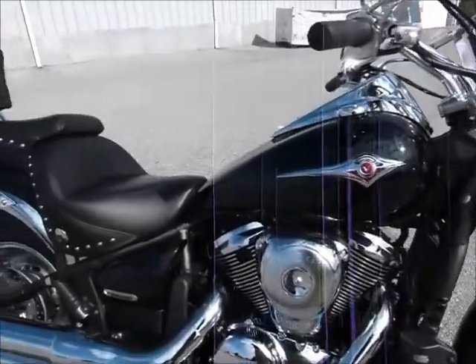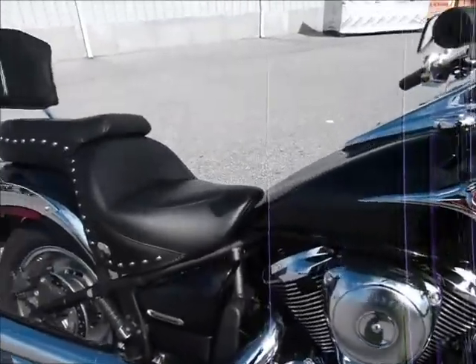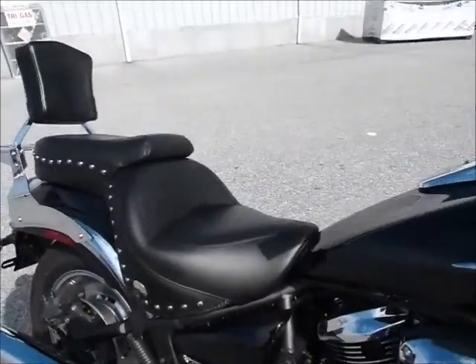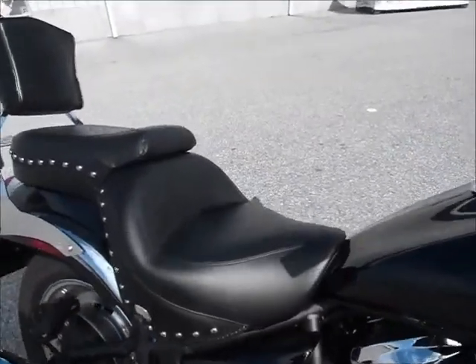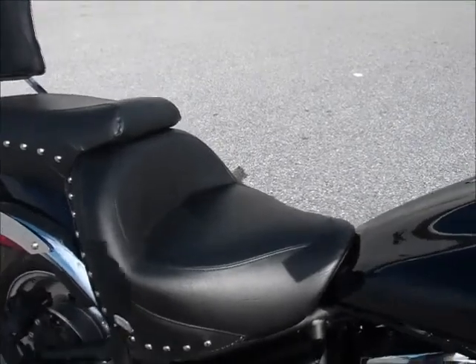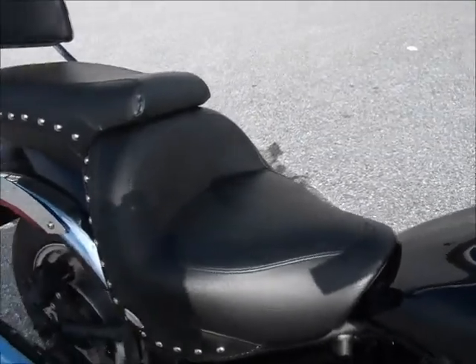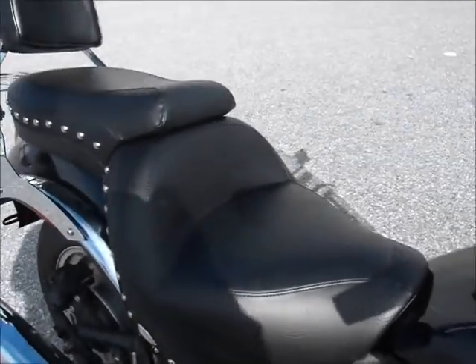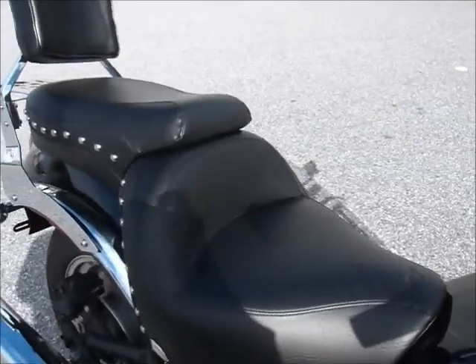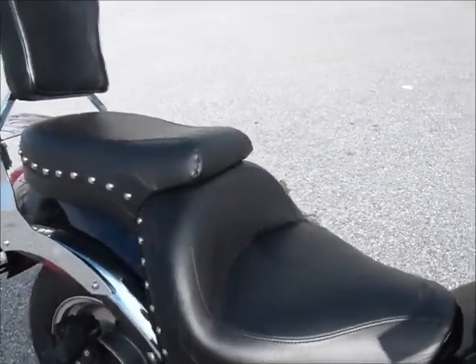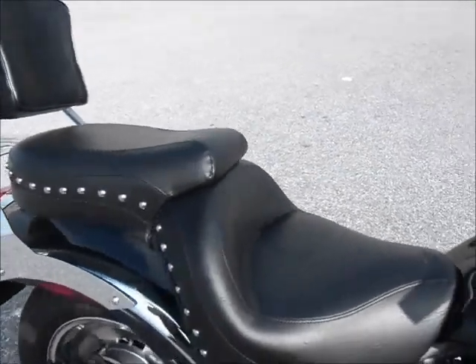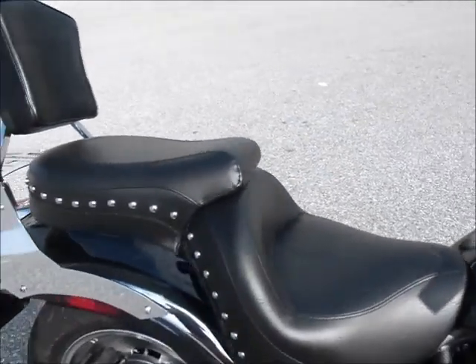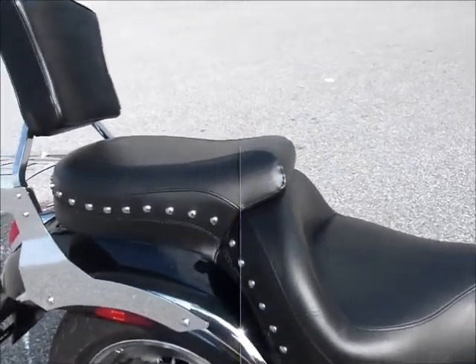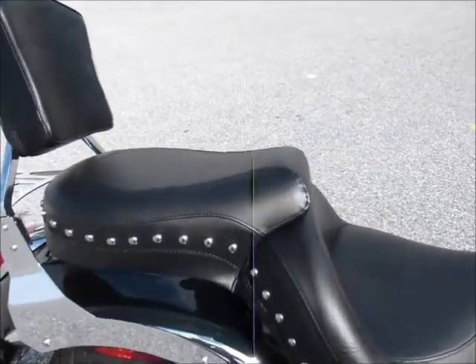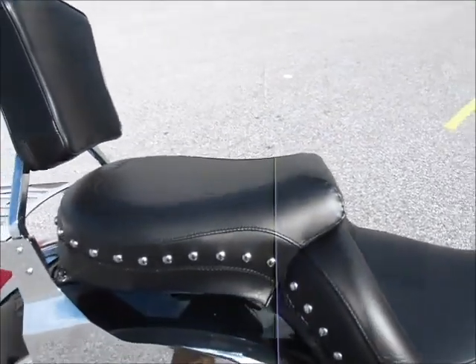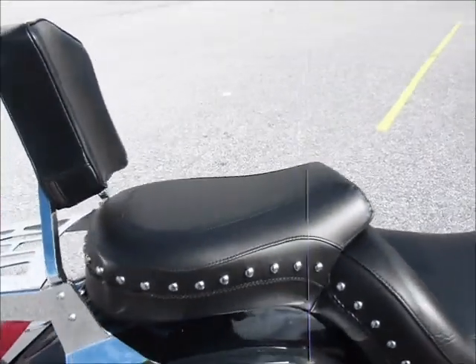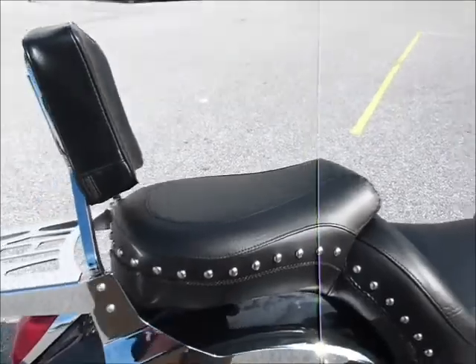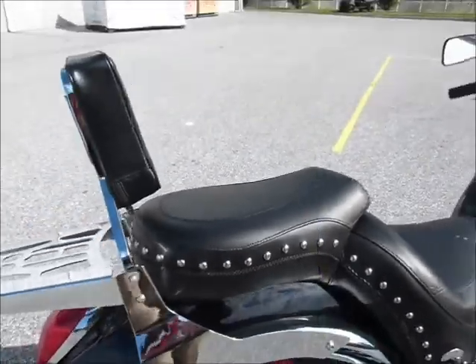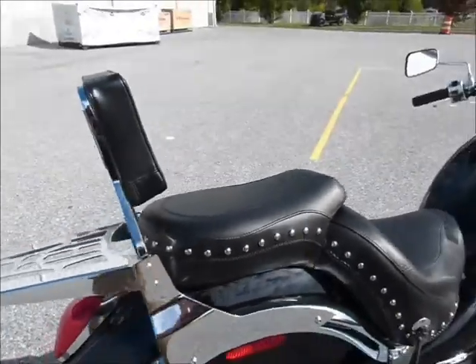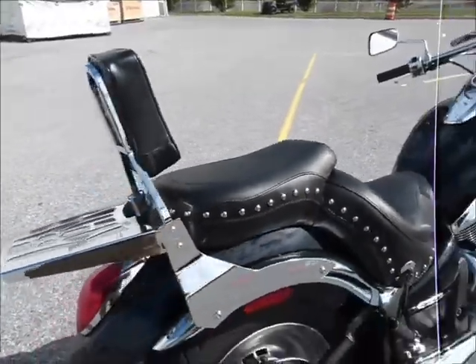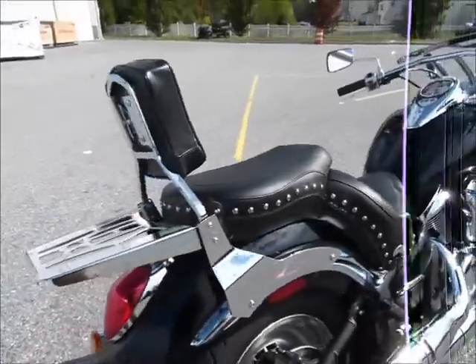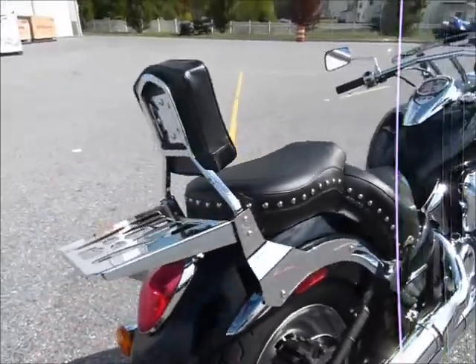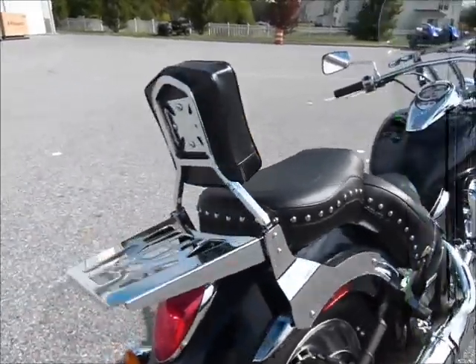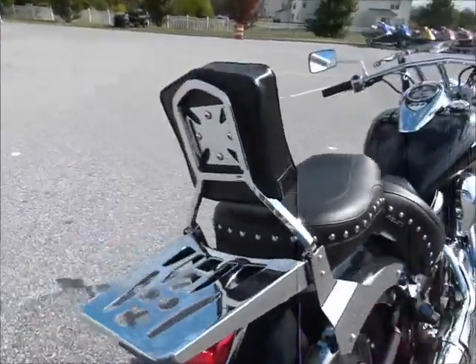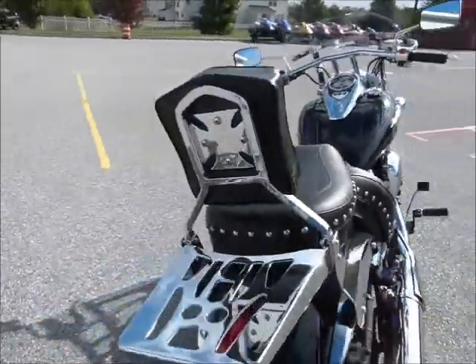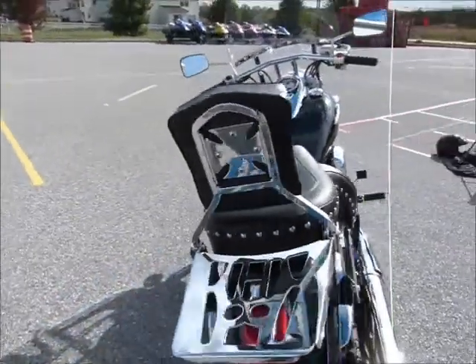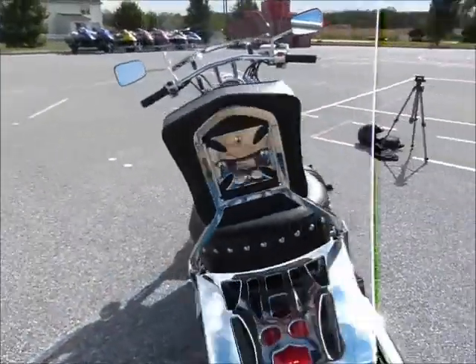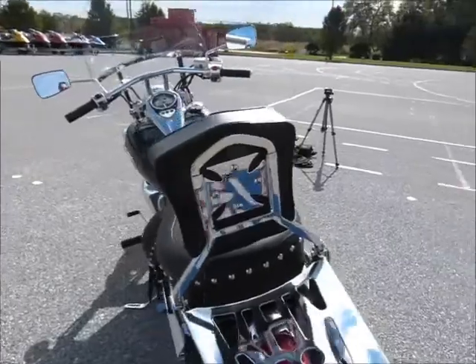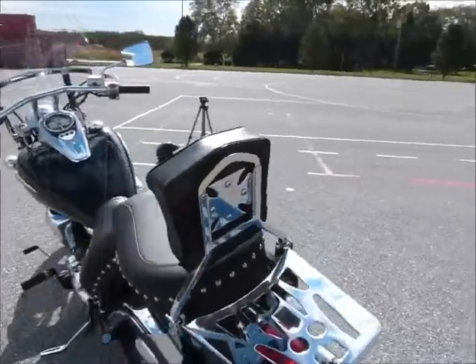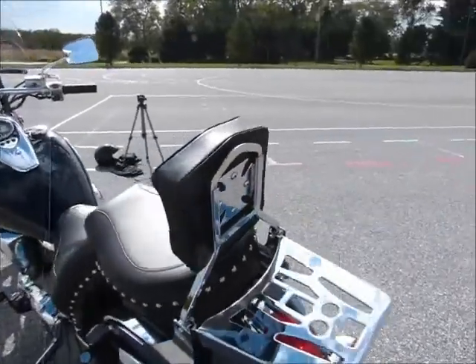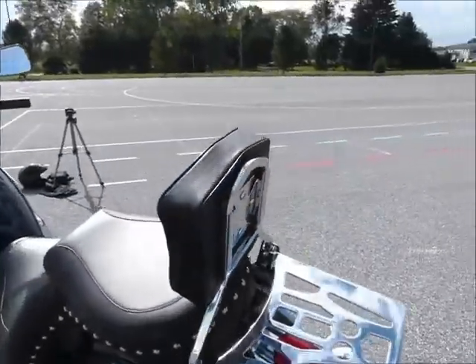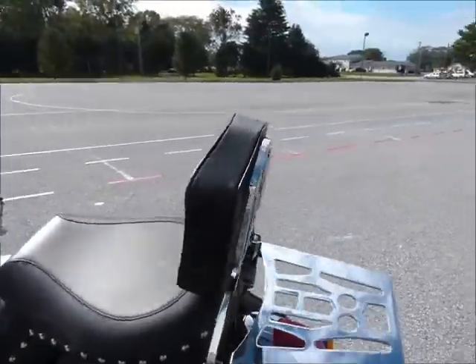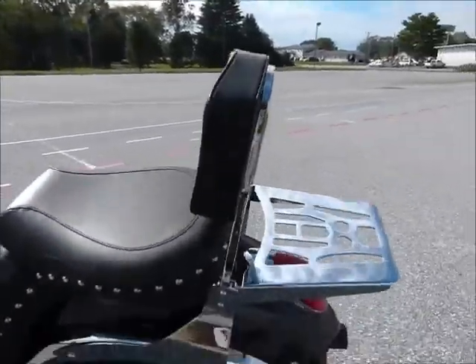Another great feature that this bike has is a terrific Mustang seat — very comfortable for driver and passenger. It also has a nice rear rack and passenger backrest.